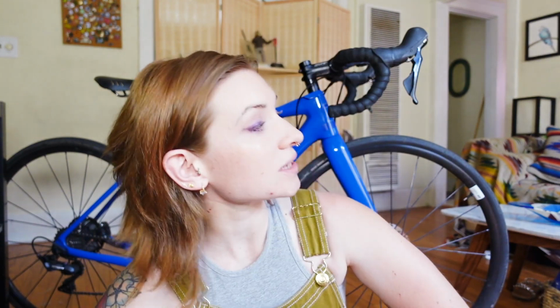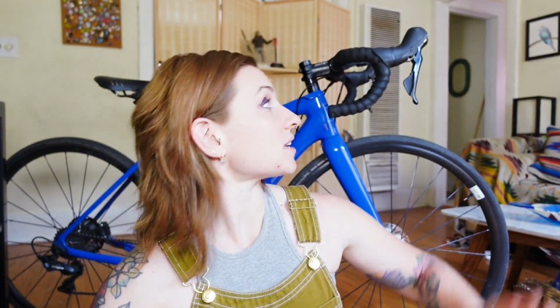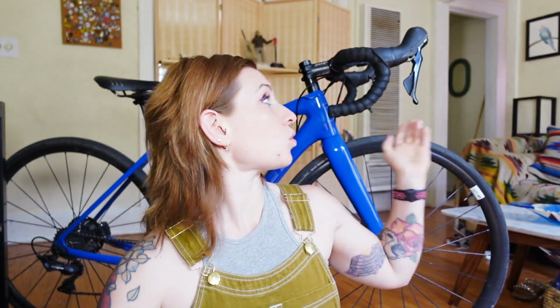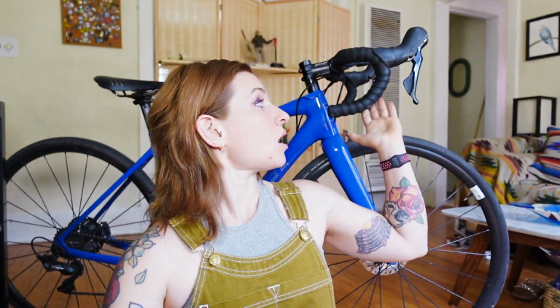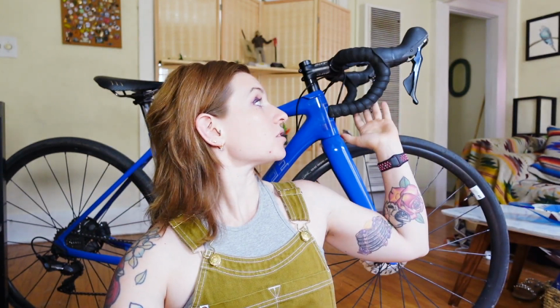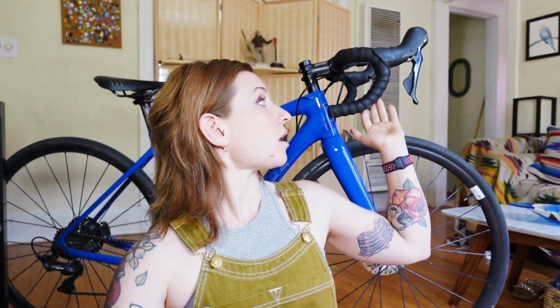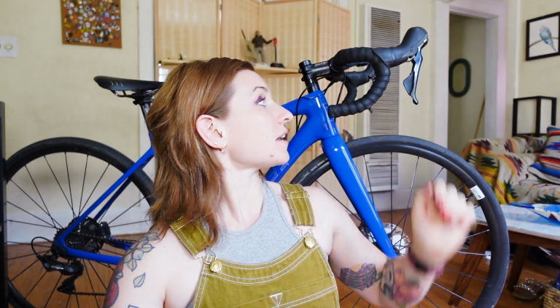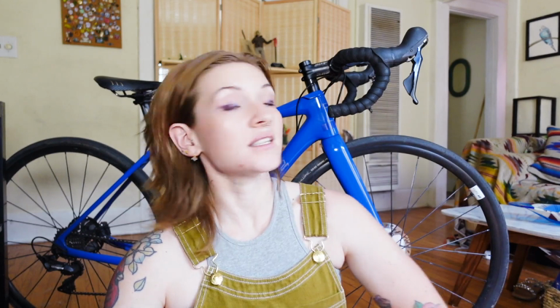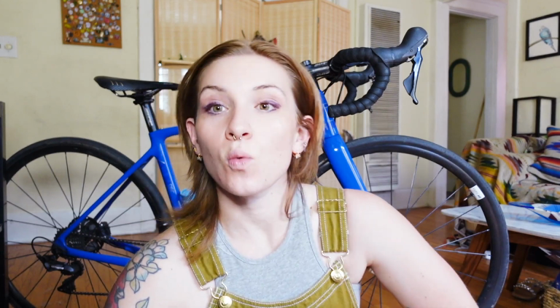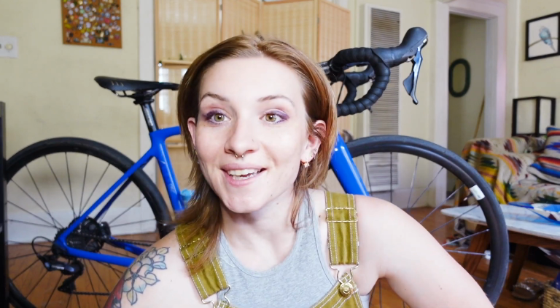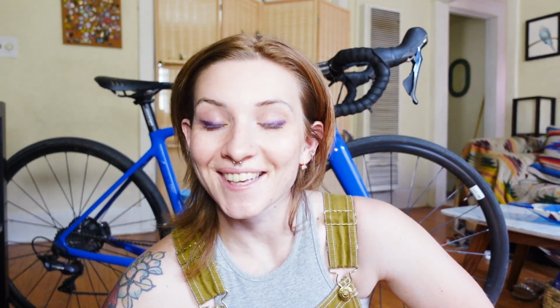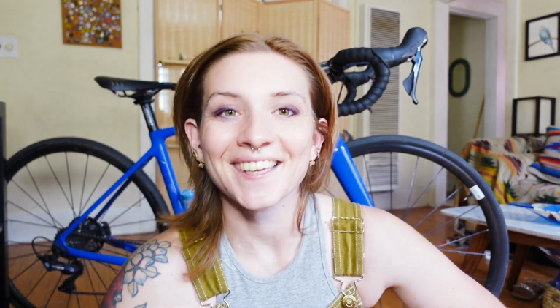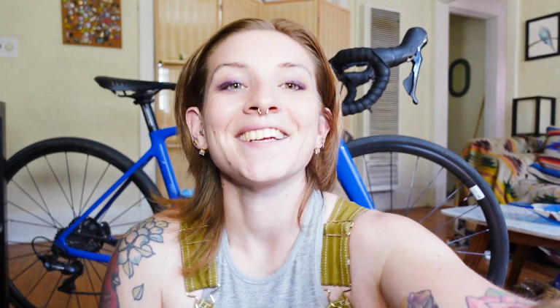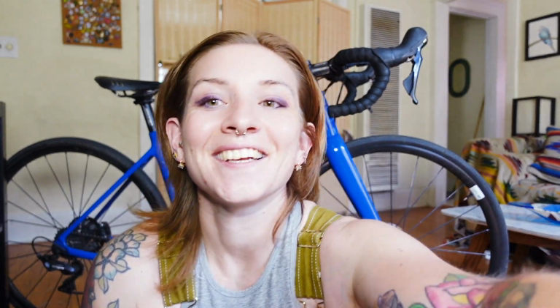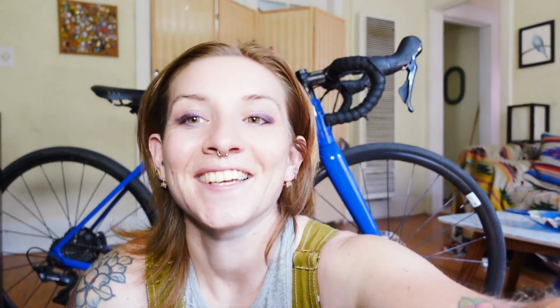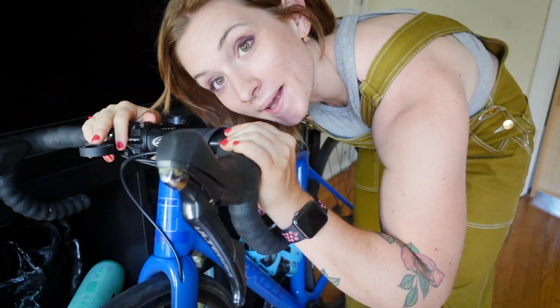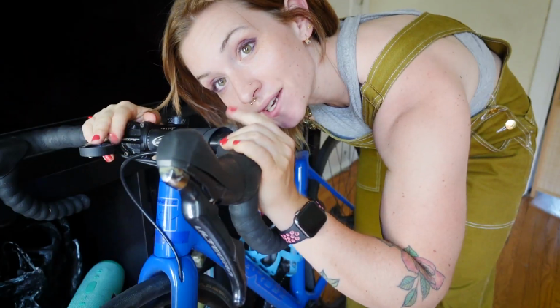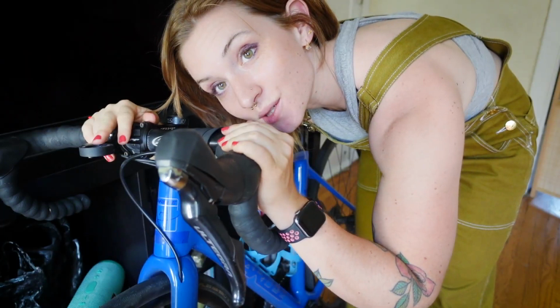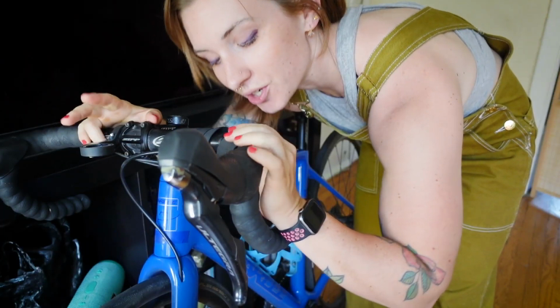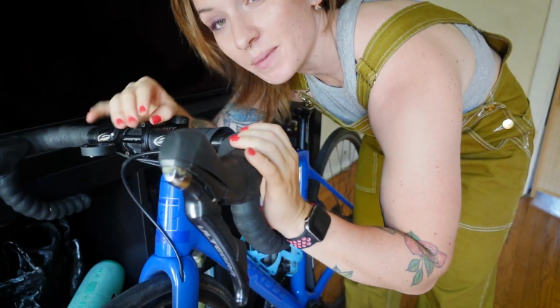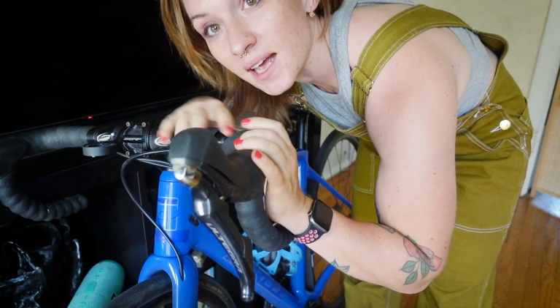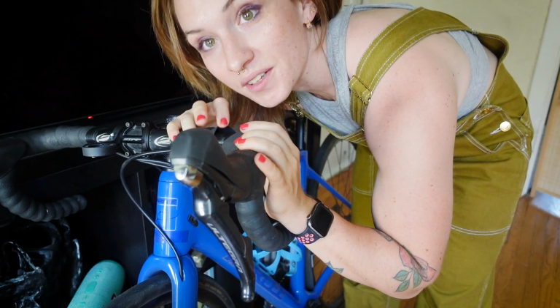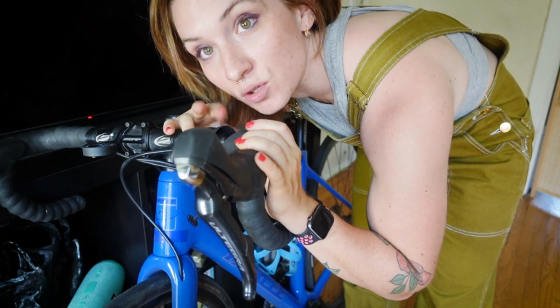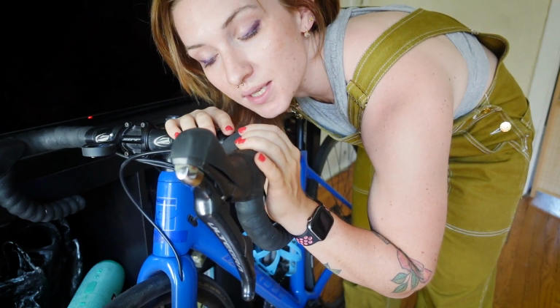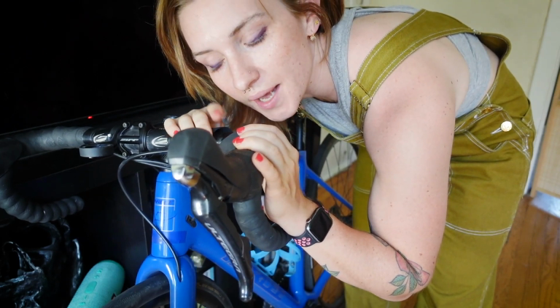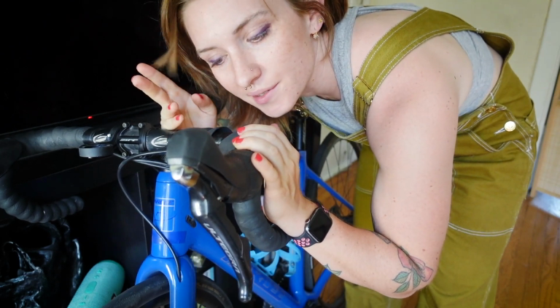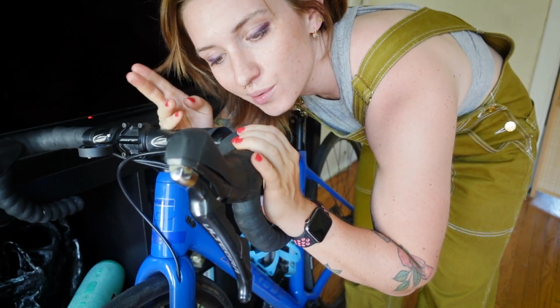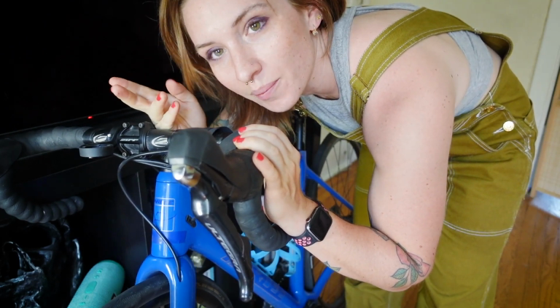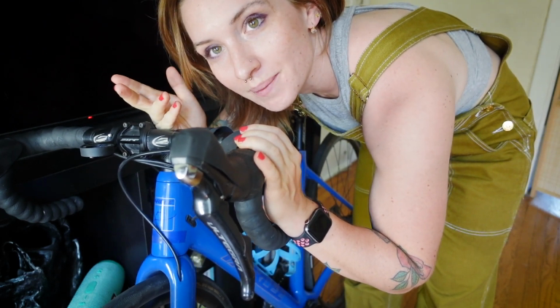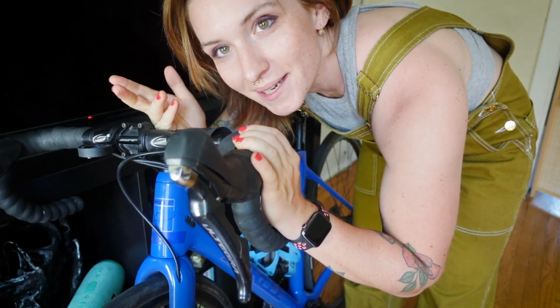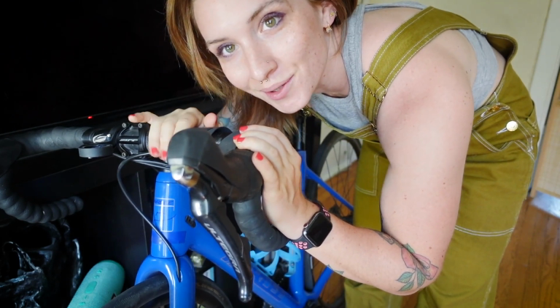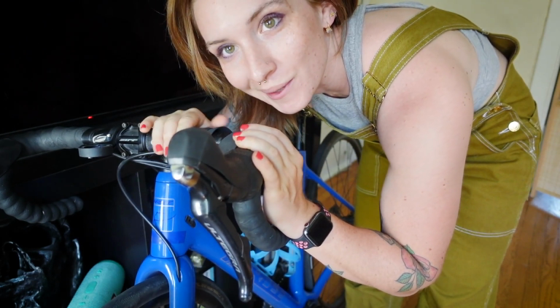We're gonna have to take this old bar tape off and see what is underneath. I am changing this bar tape because one, it's coming loose on this side, and two, I want bar tape that's a little more me.